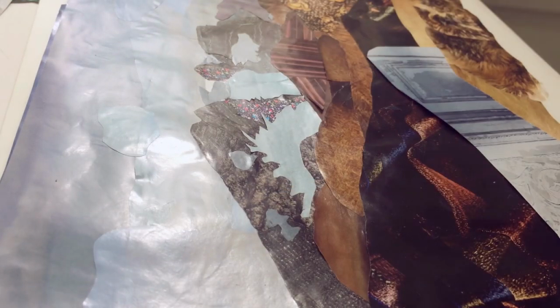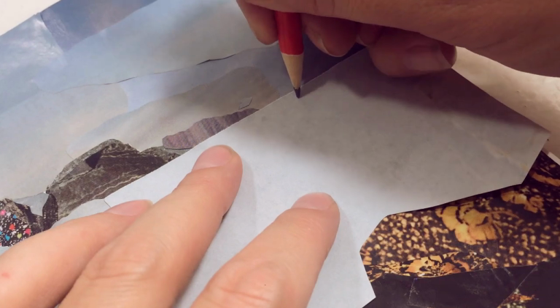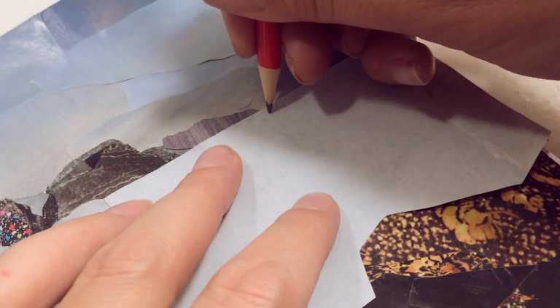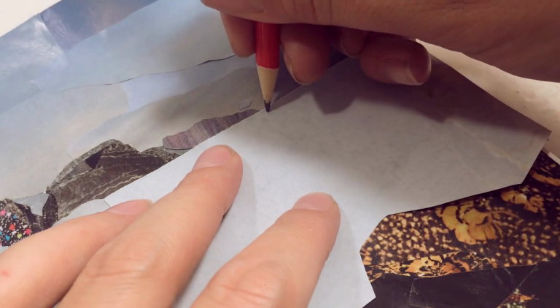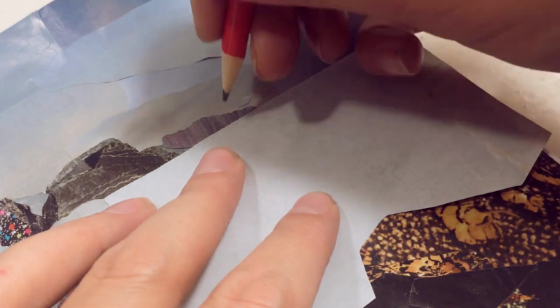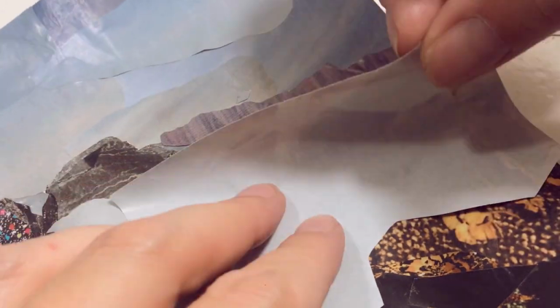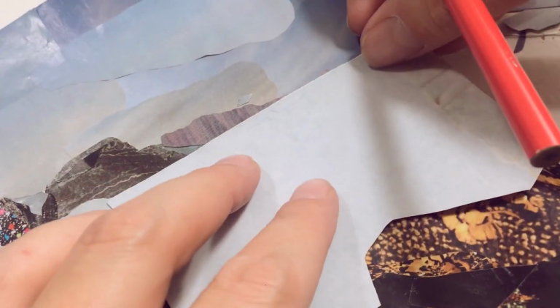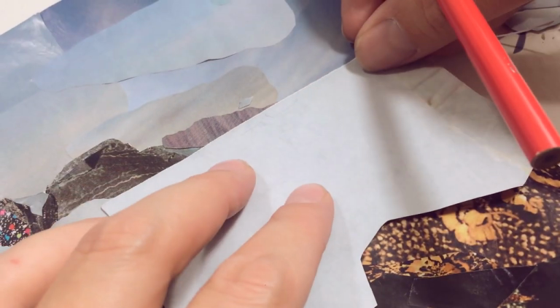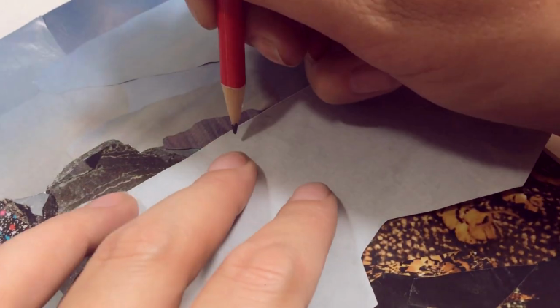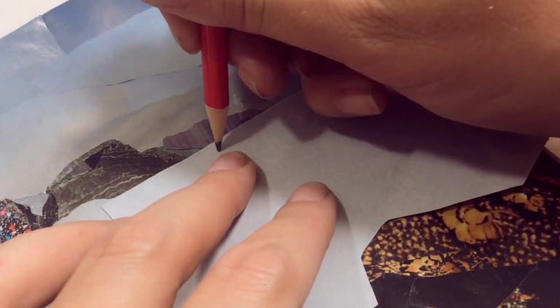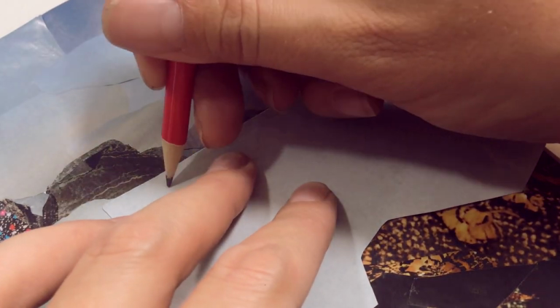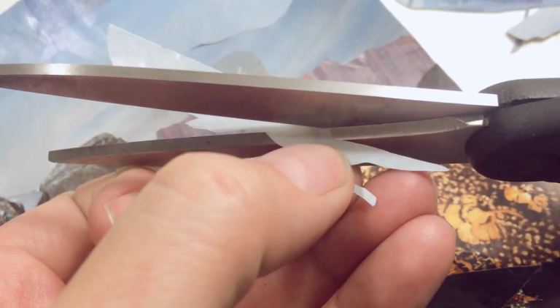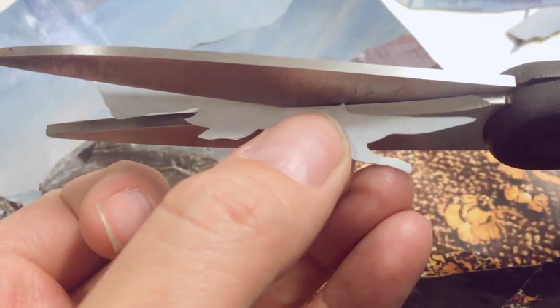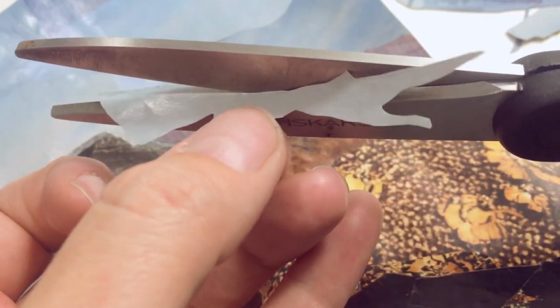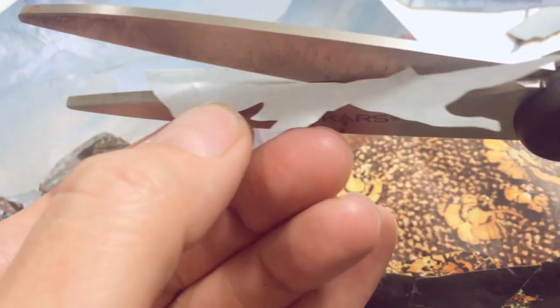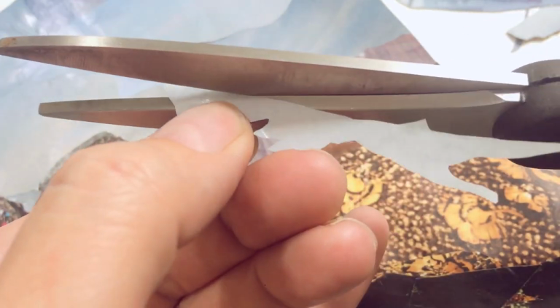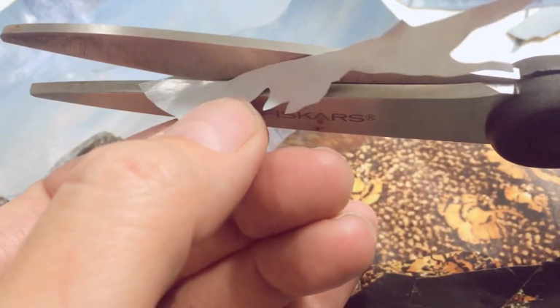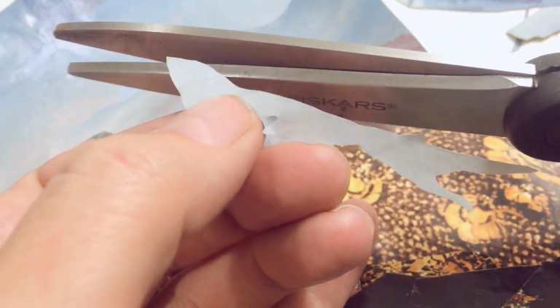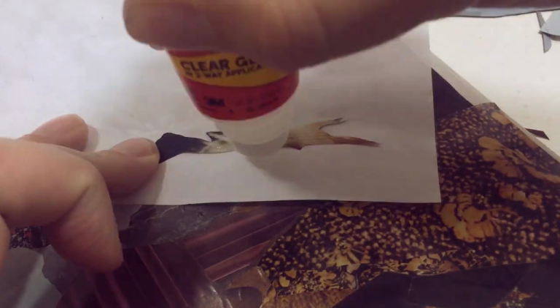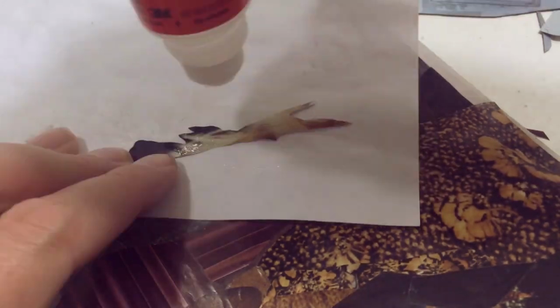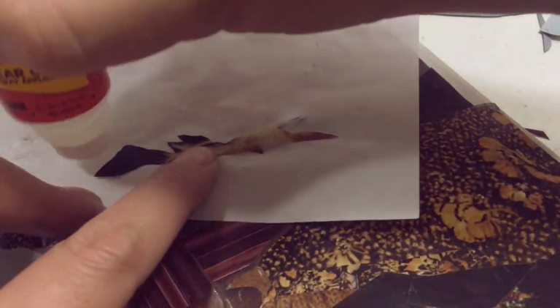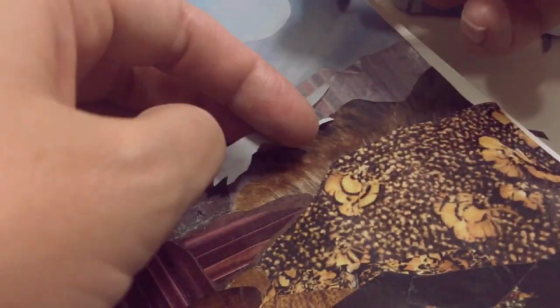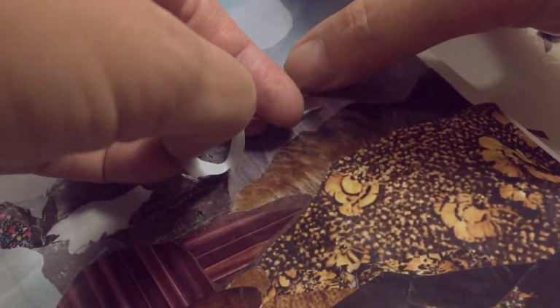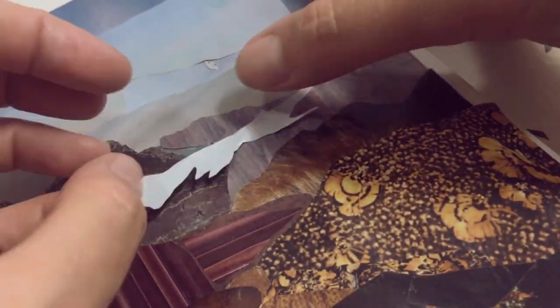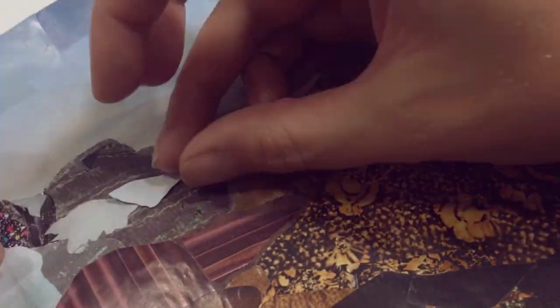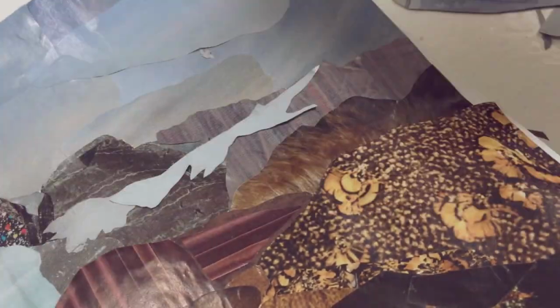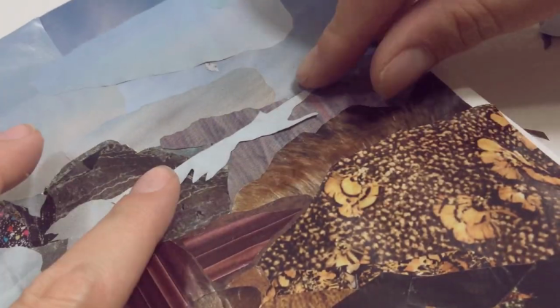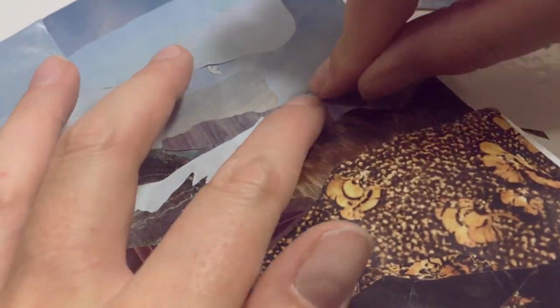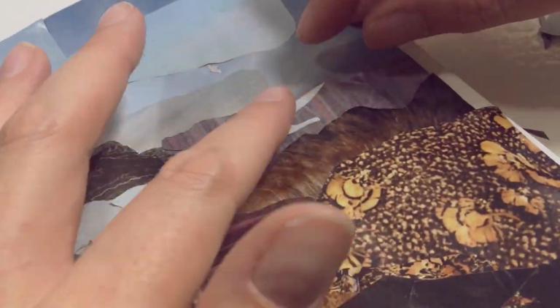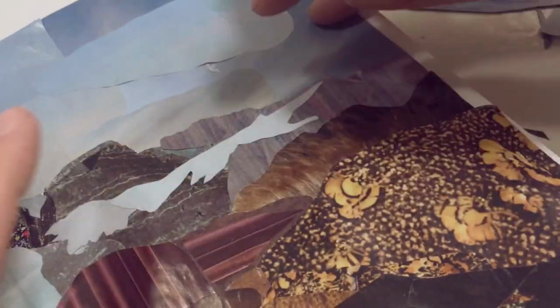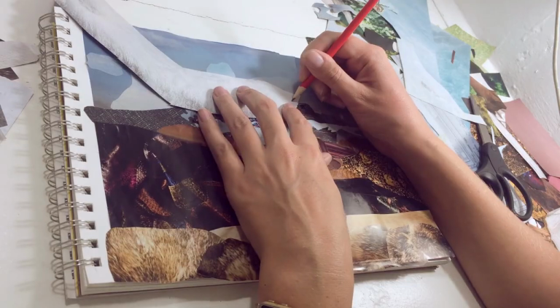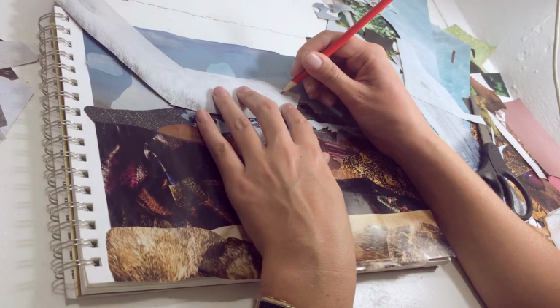Then I used this marble stone for the Muir Snowfield, named after John Muir who climbed the summit of Rainier in 1888. This is the main place climbers start from when attempting to reach the summit.